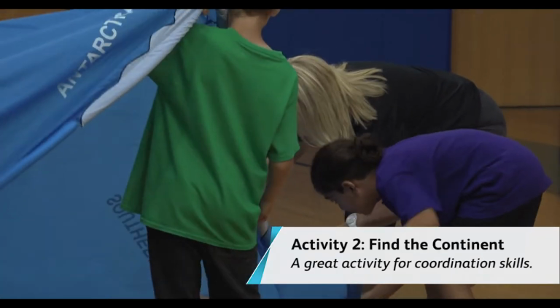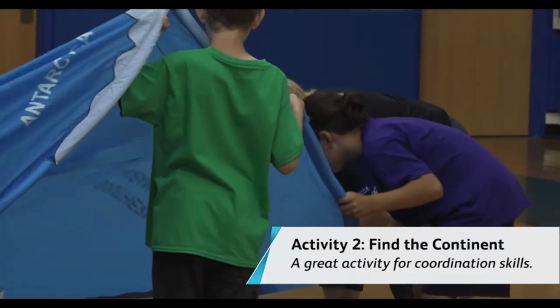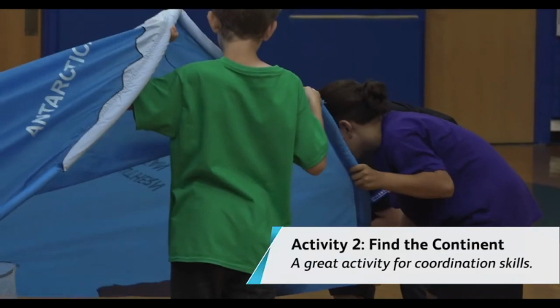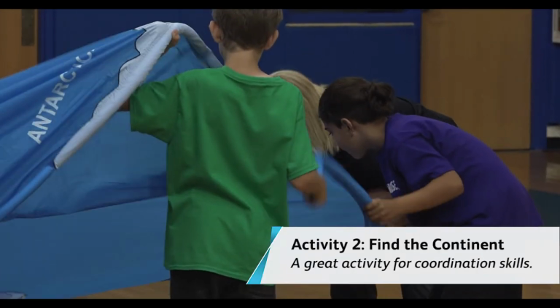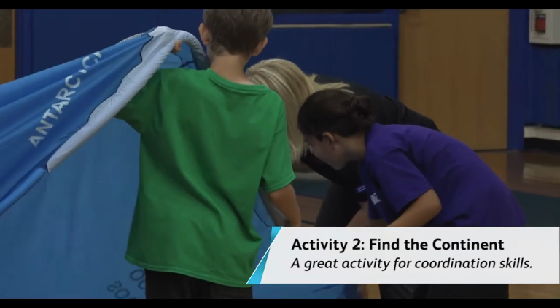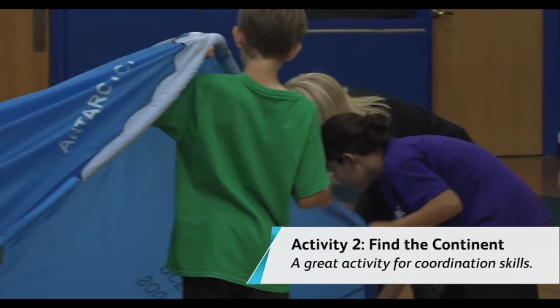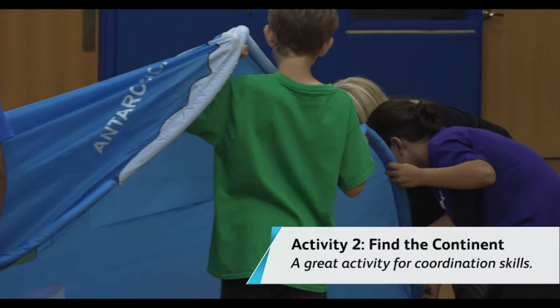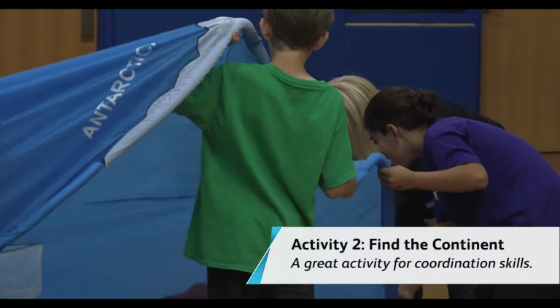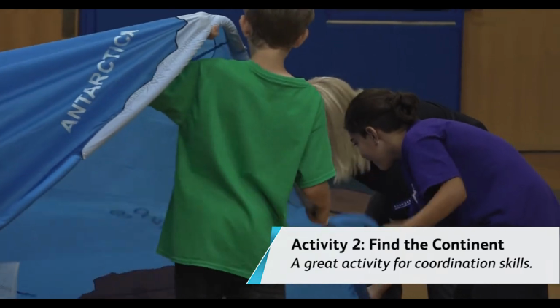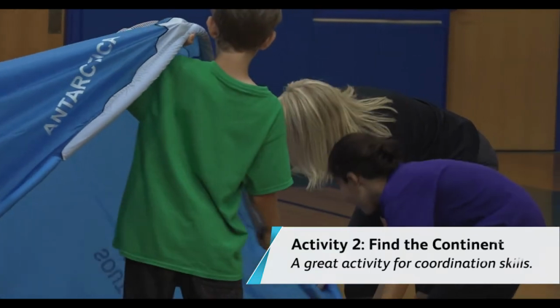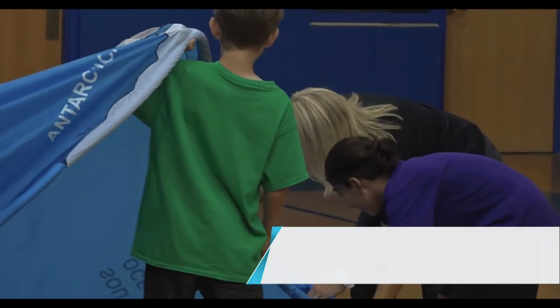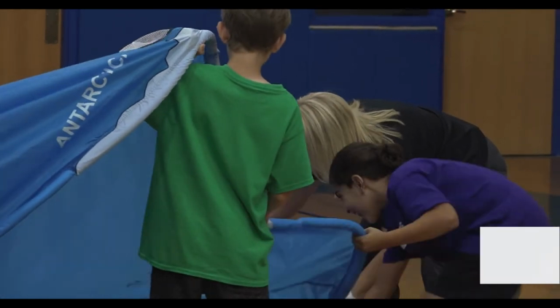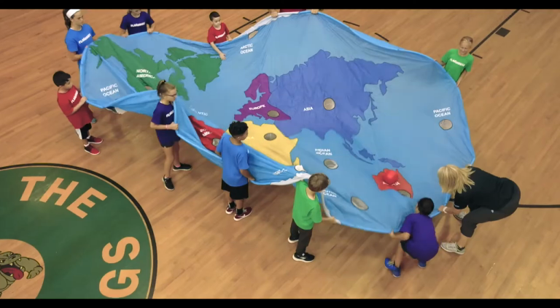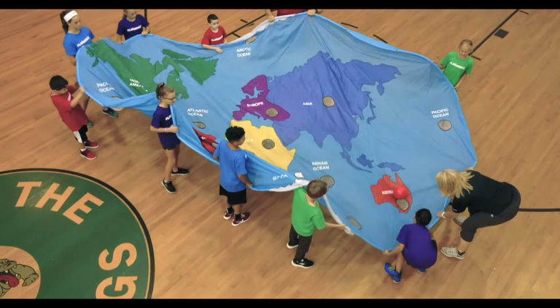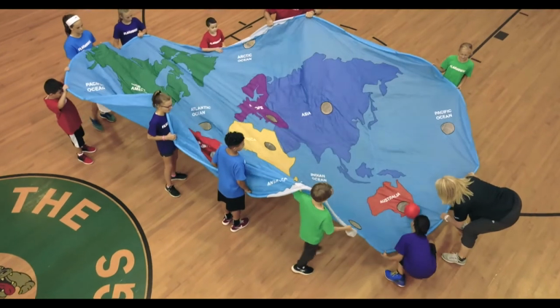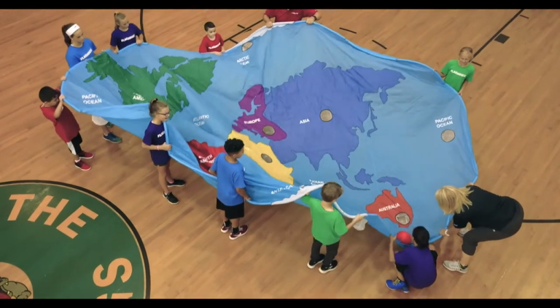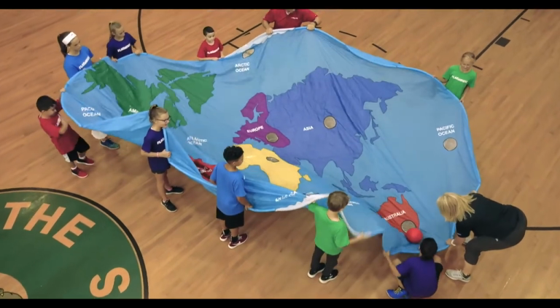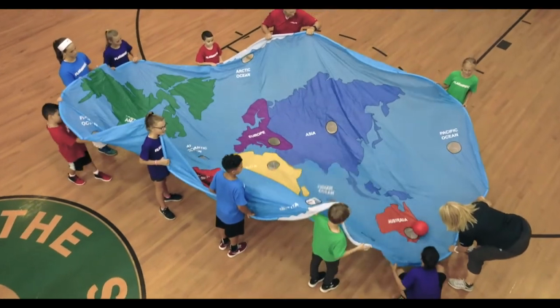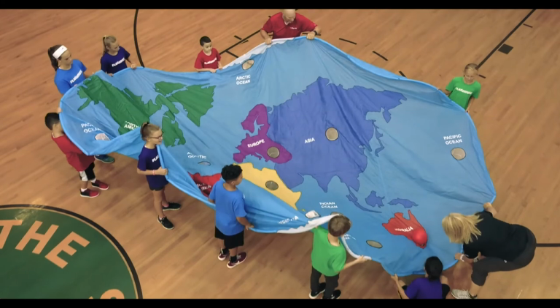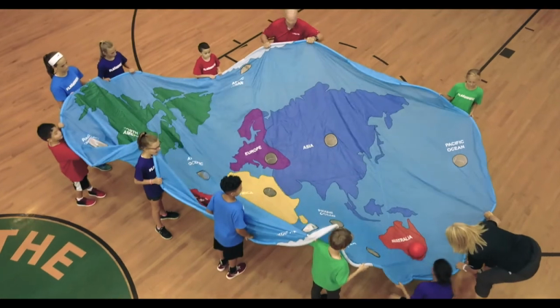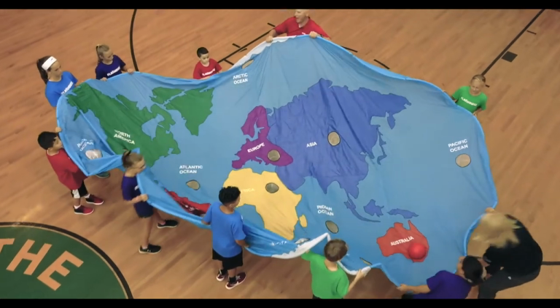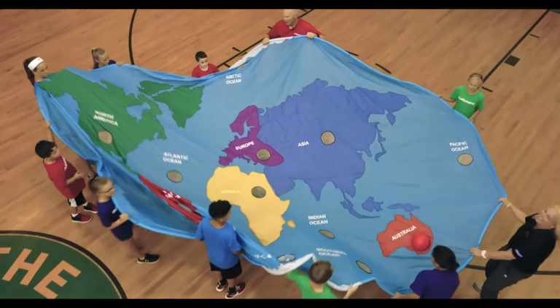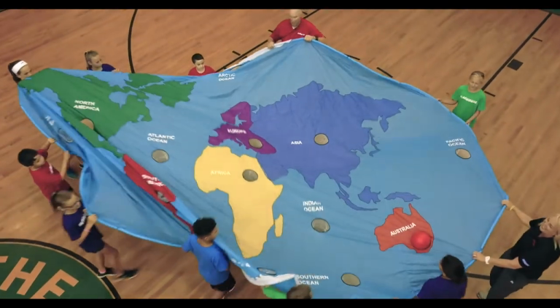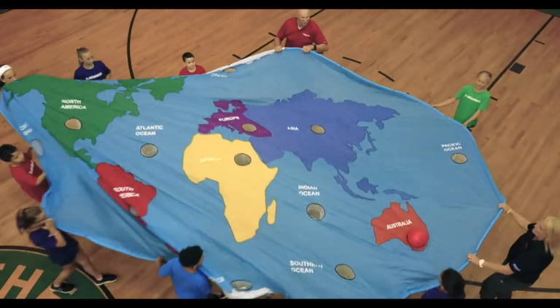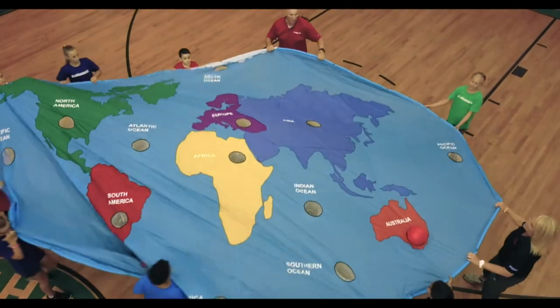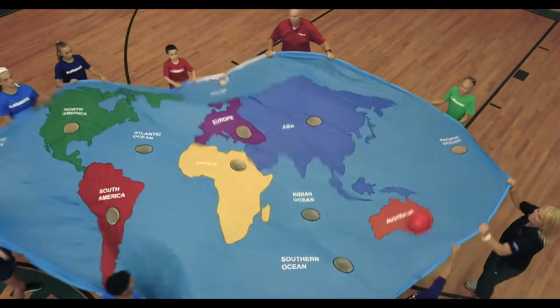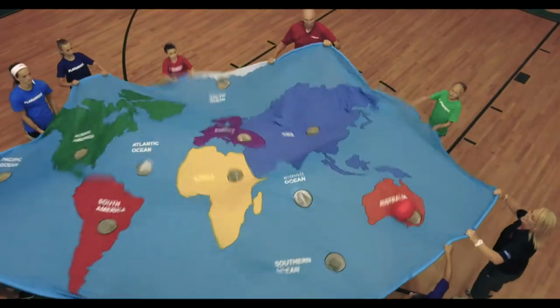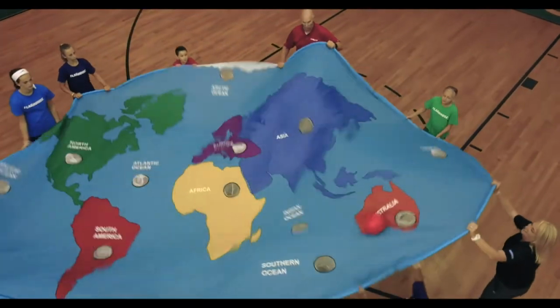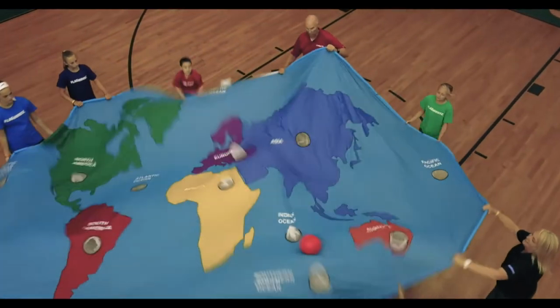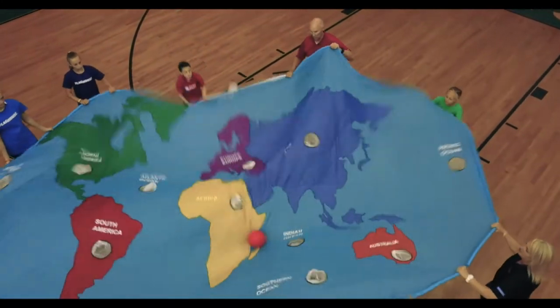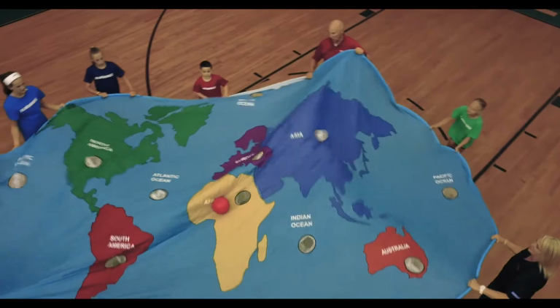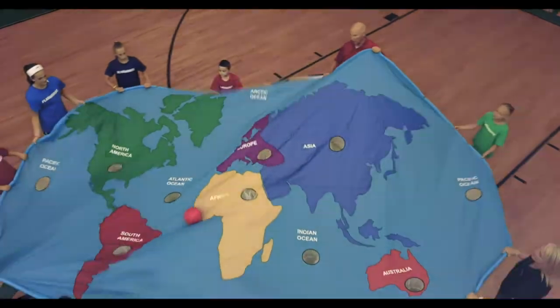Look at it, come on... Australia! Out in the outback. Okay, North America! Oh, there it goes — it's going!